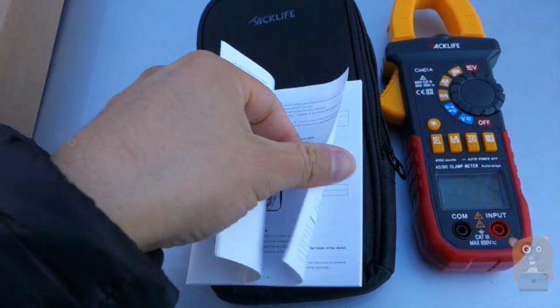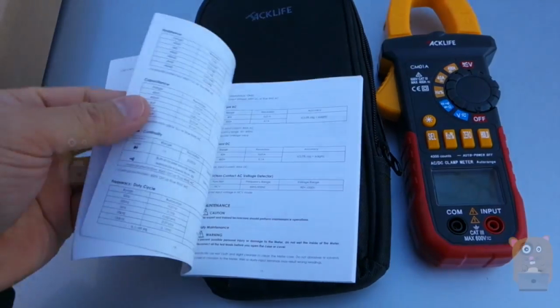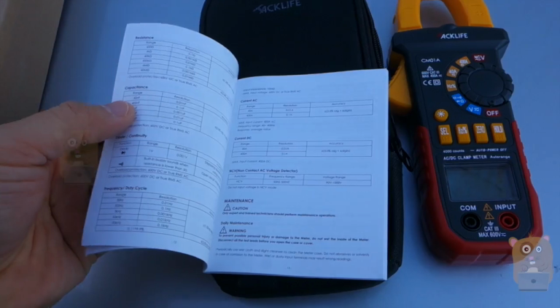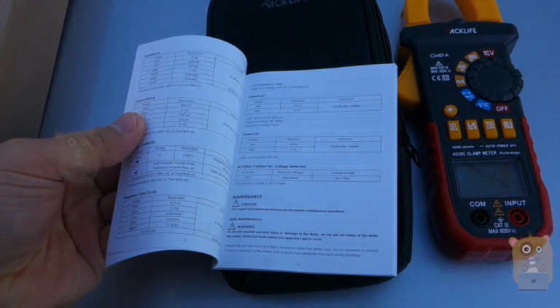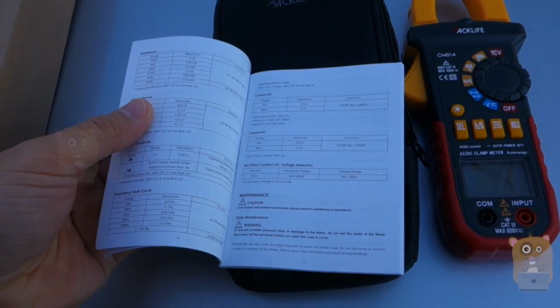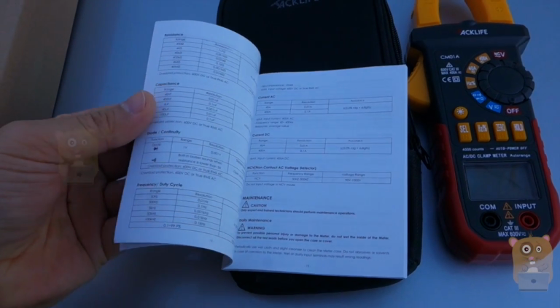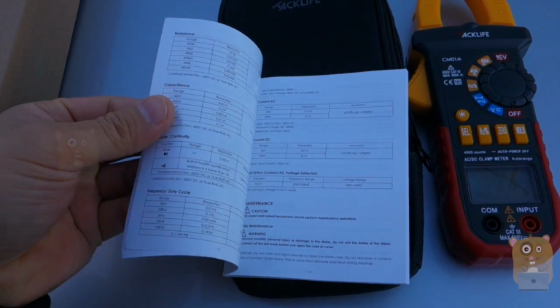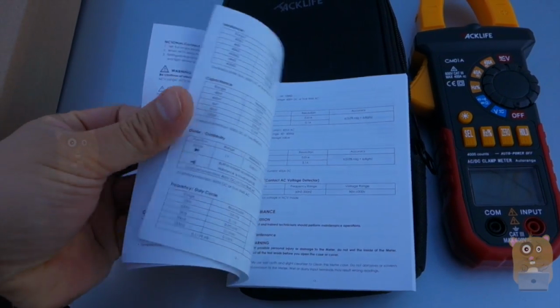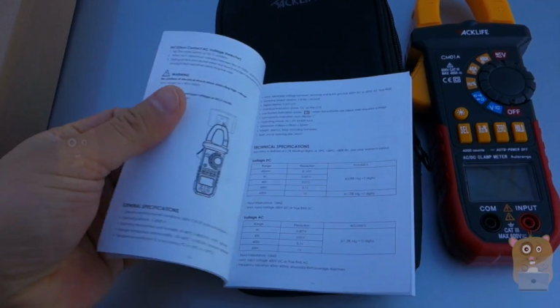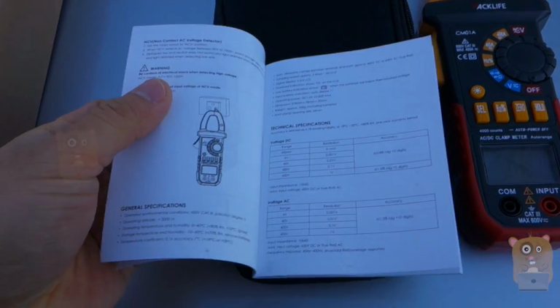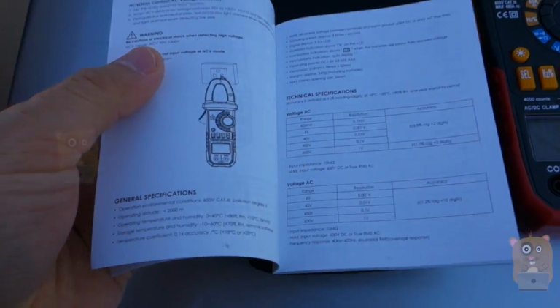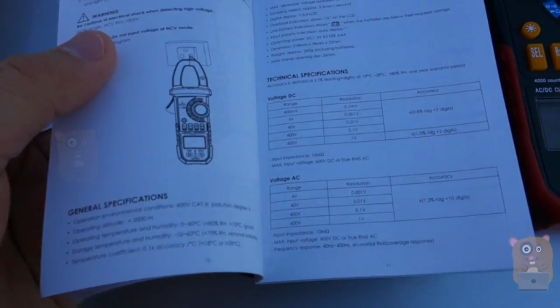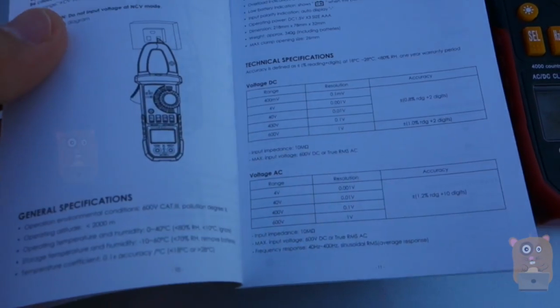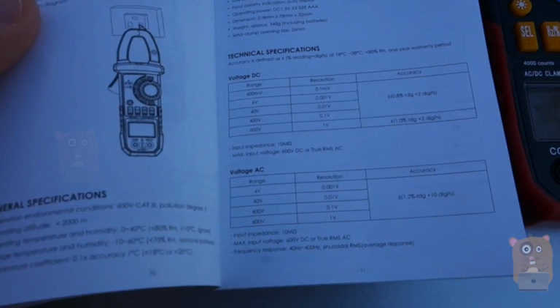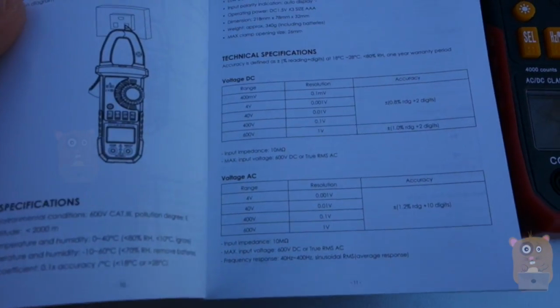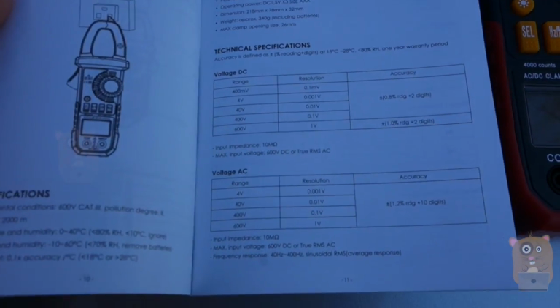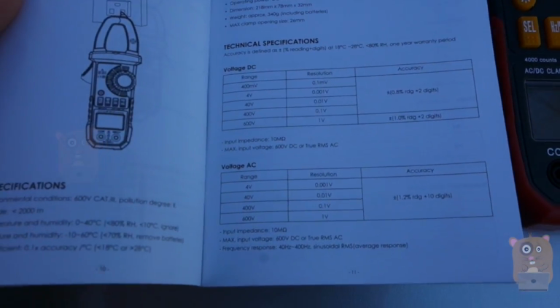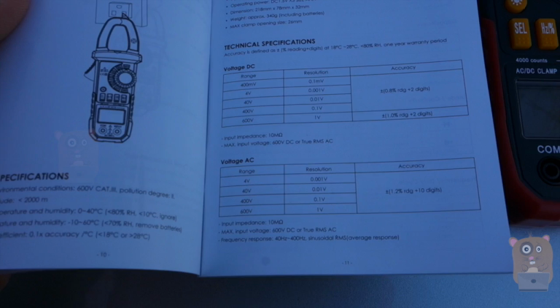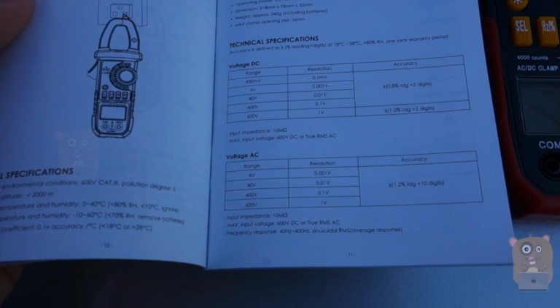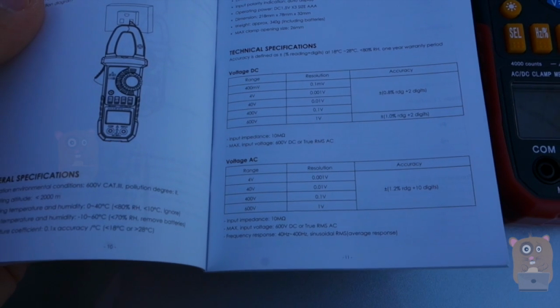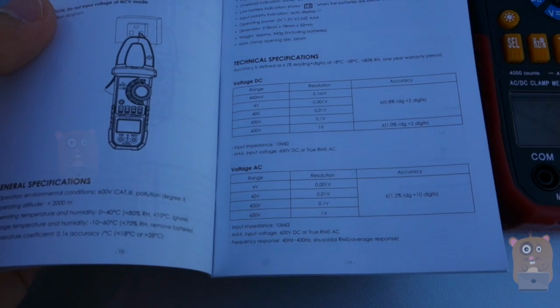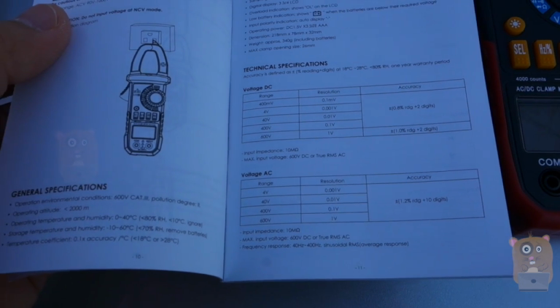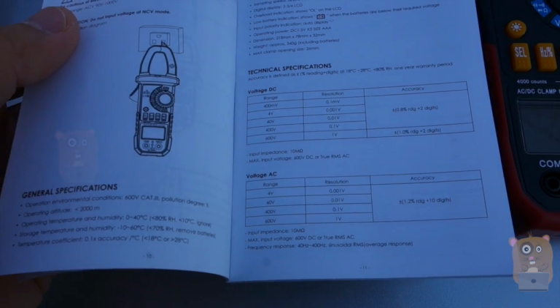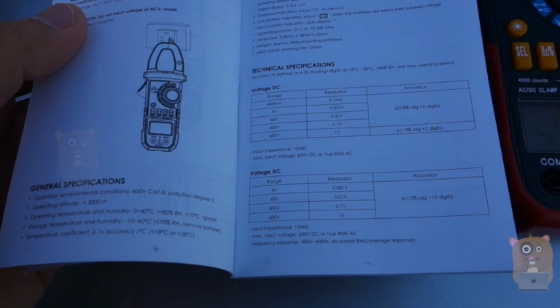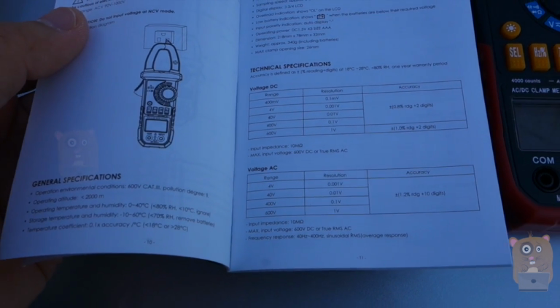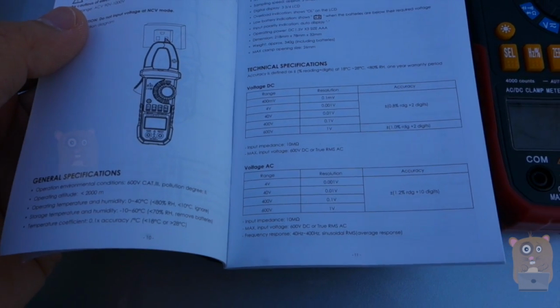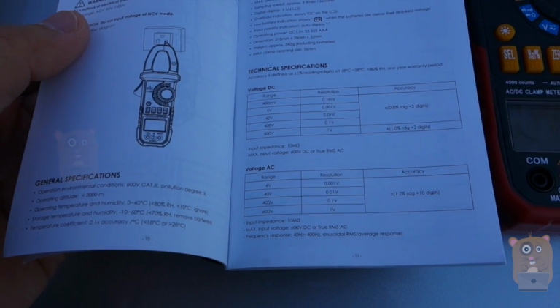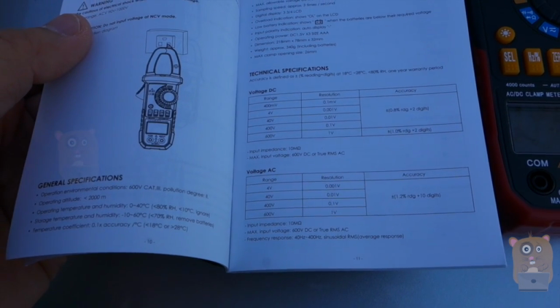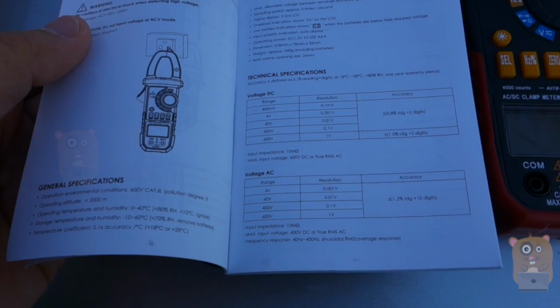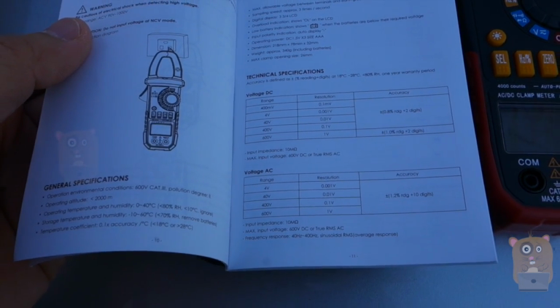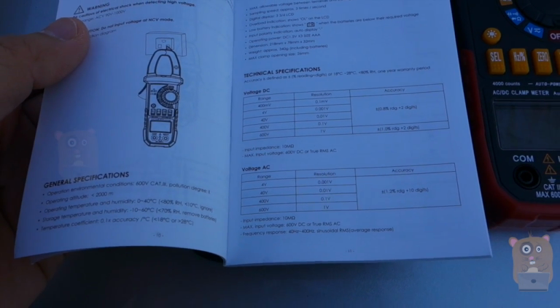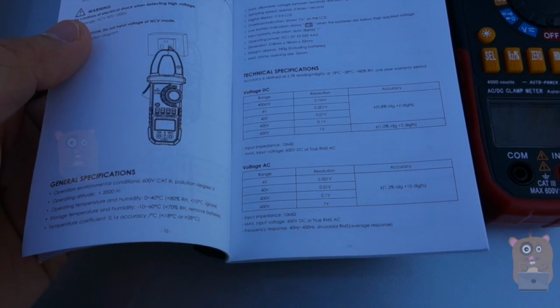Let's see if I can find the specifications page. Here are the technical specs — it's Category 3 rated up to 600 volts, or basically 400 amps.